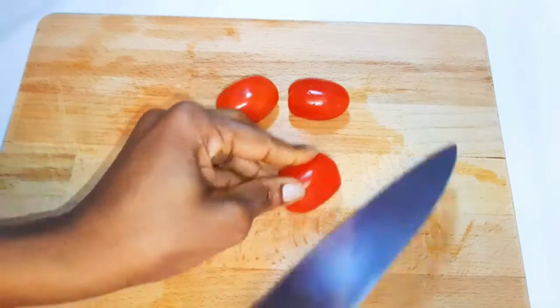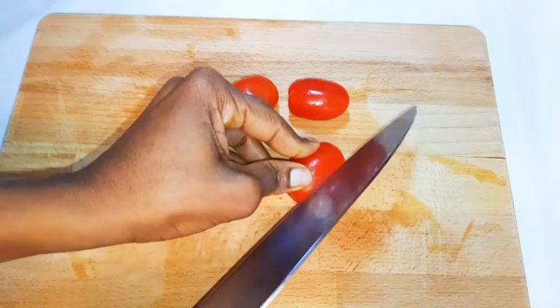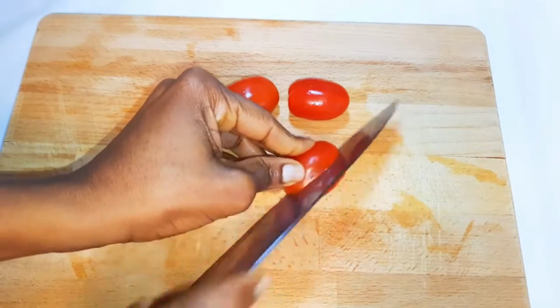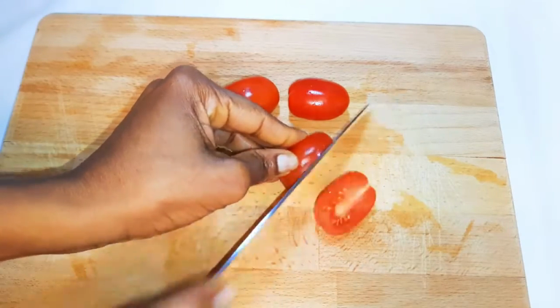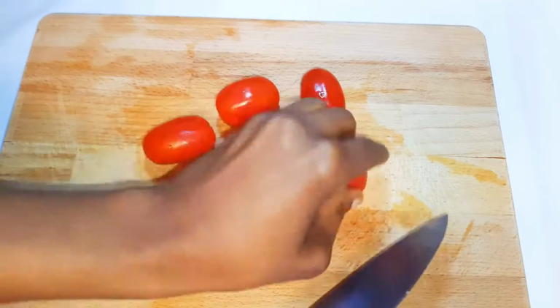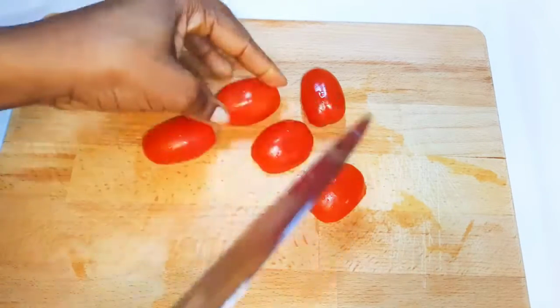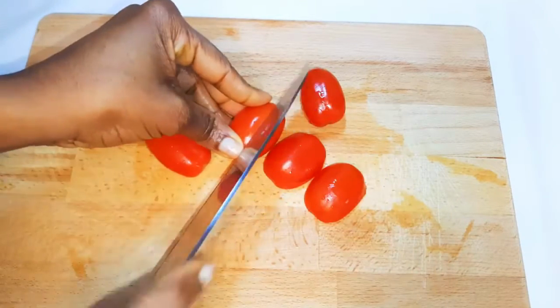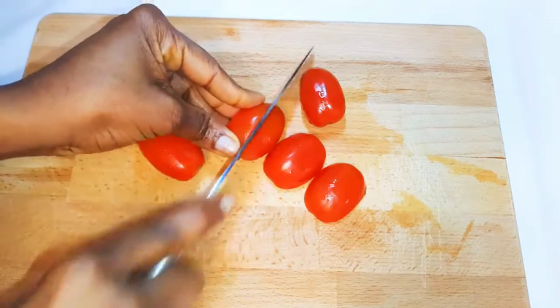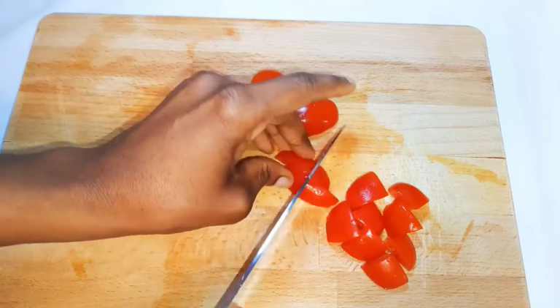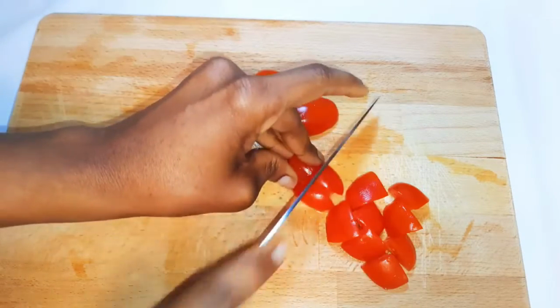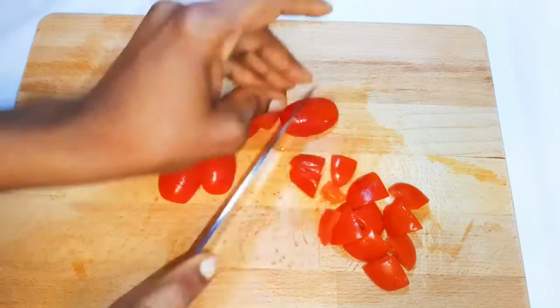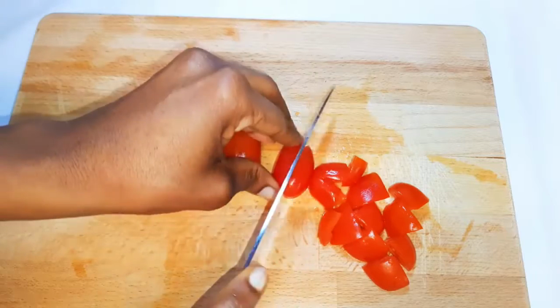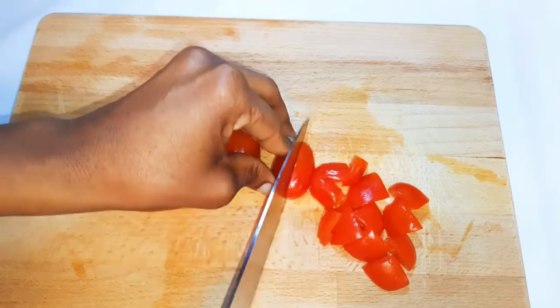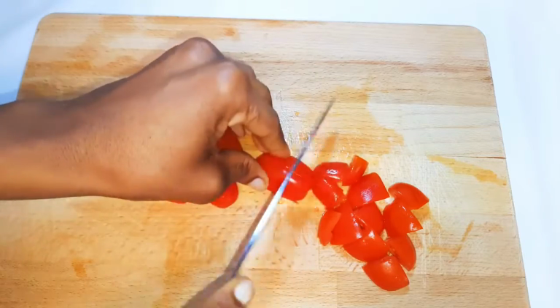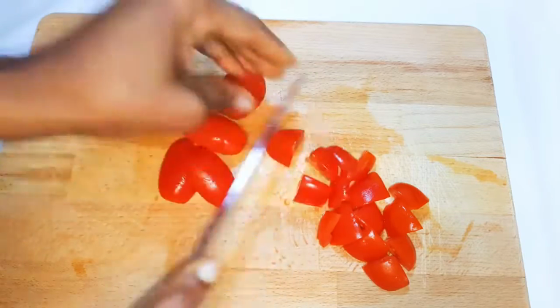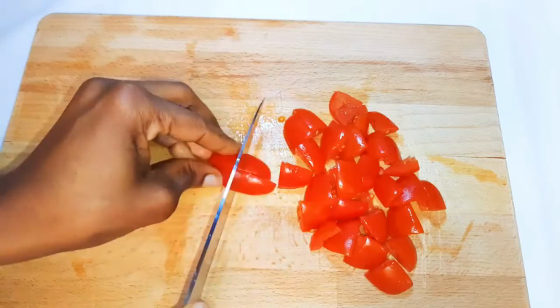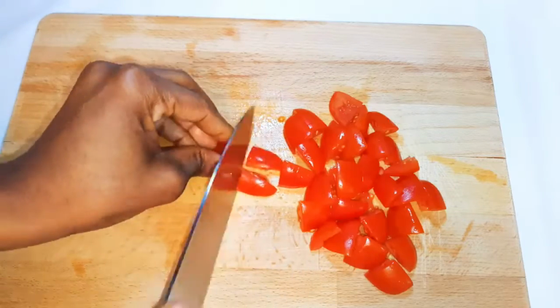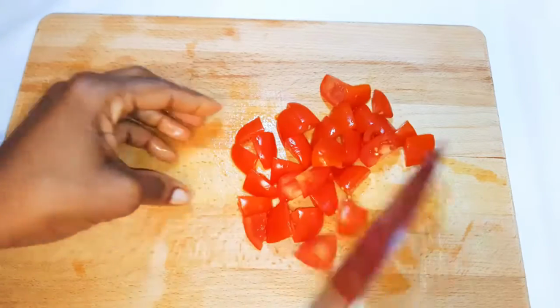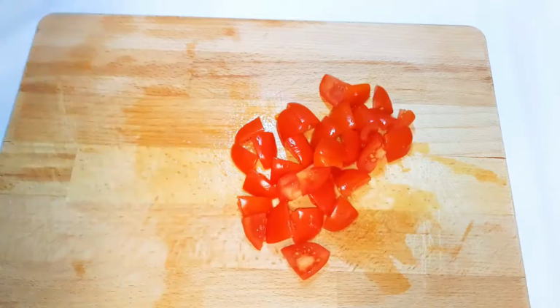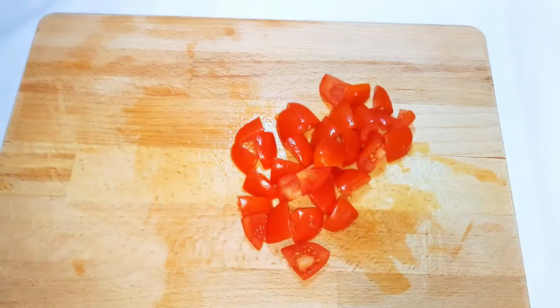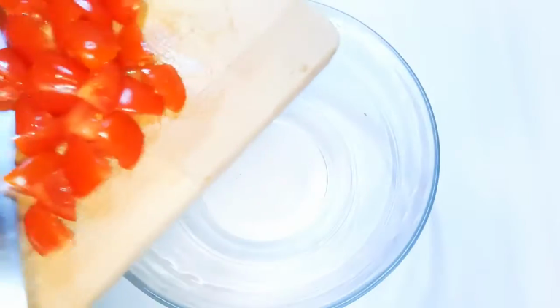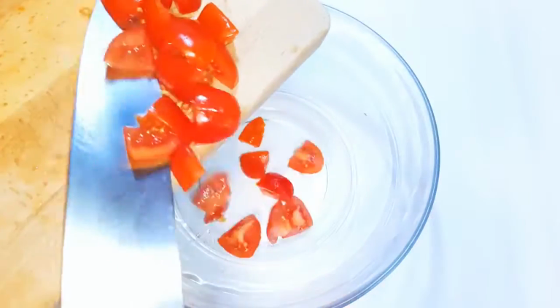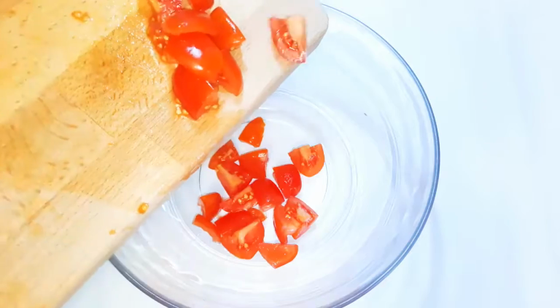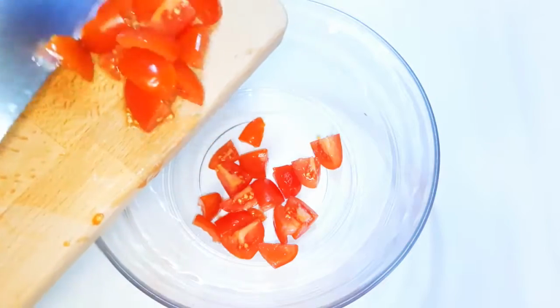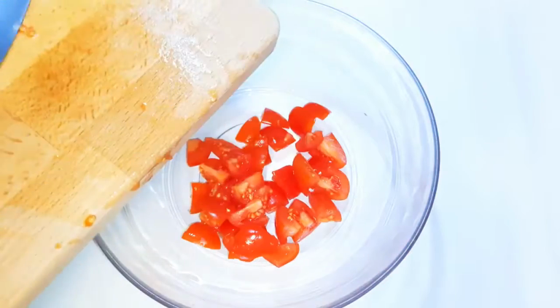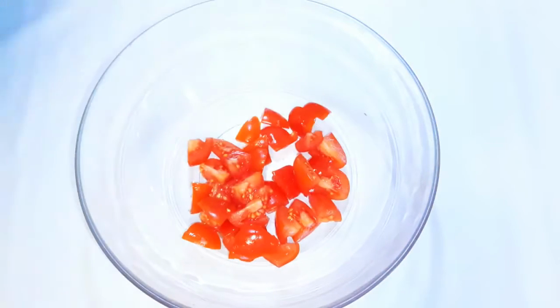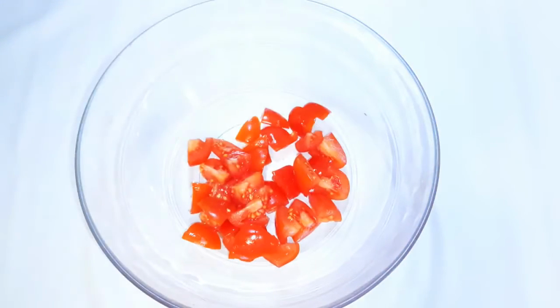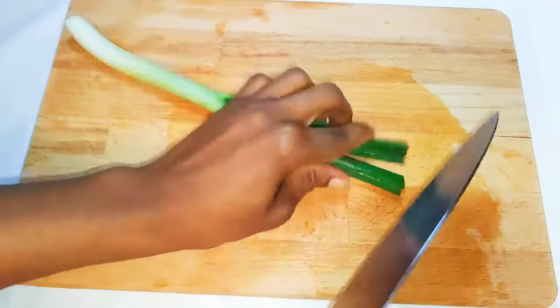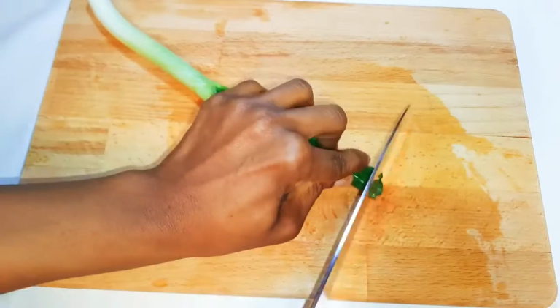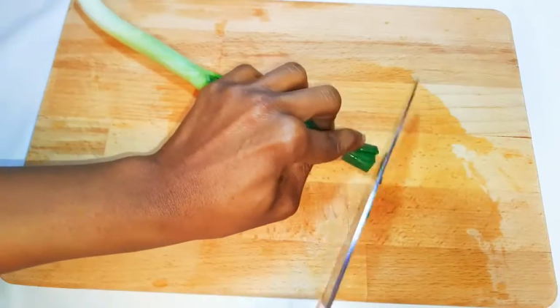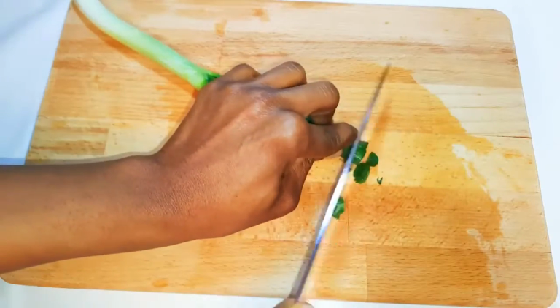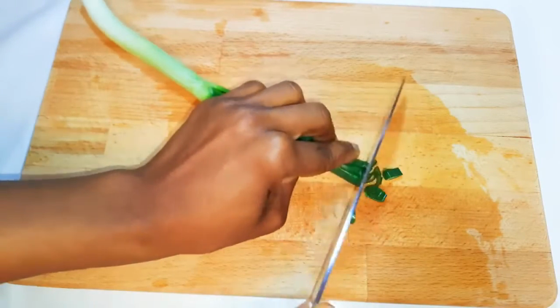Next, I've got my salad tomatoes over here. I'll go ahead and cut them into smaller pieces. I'll cut my spring onions as well.